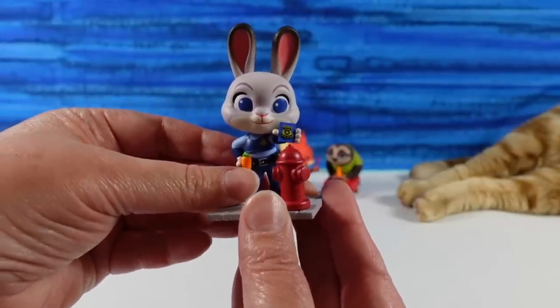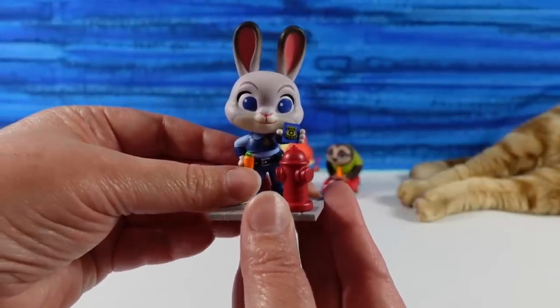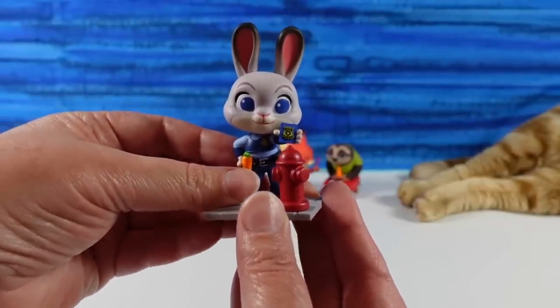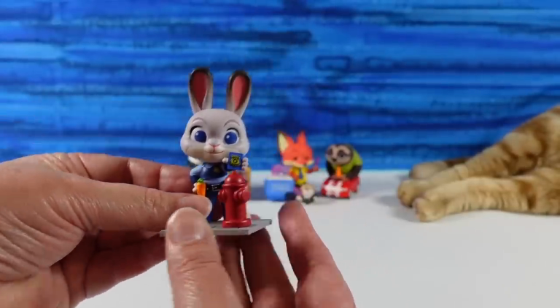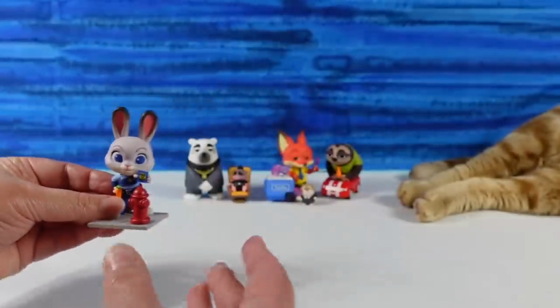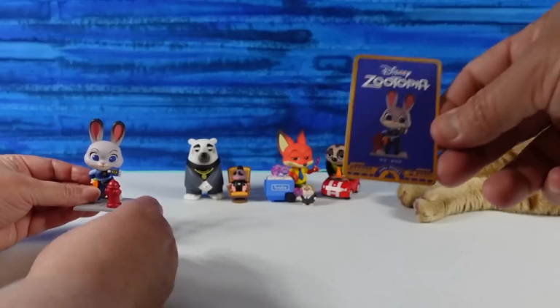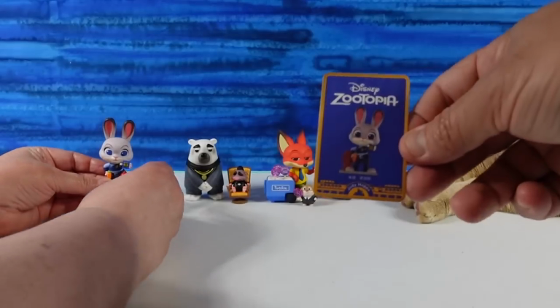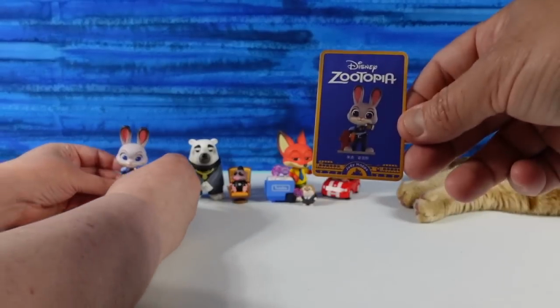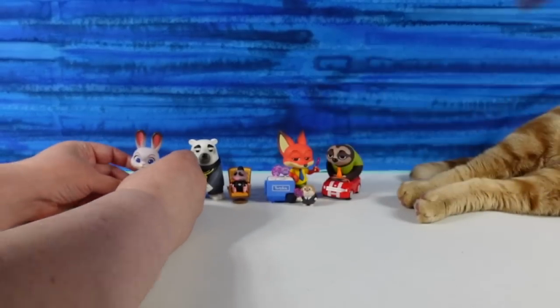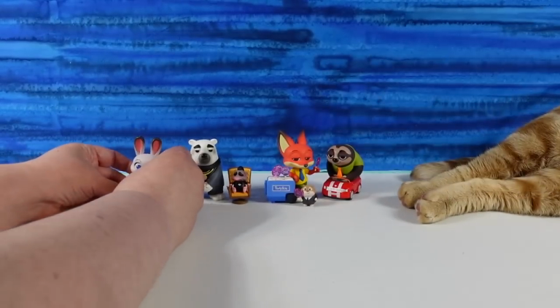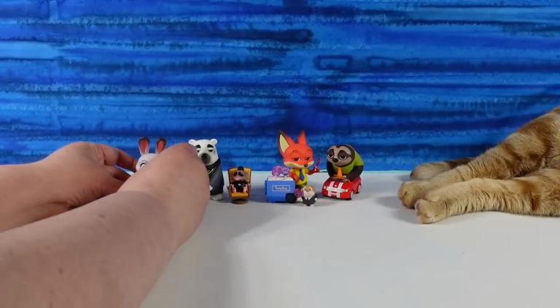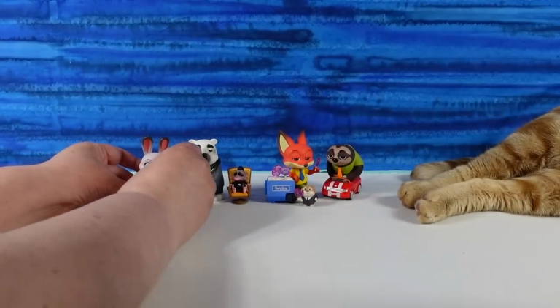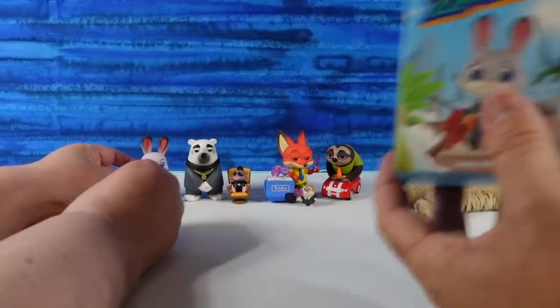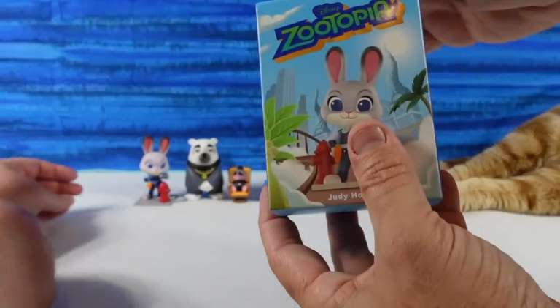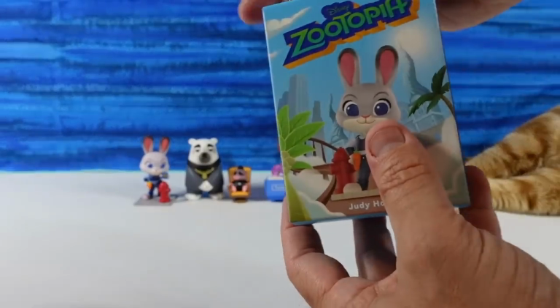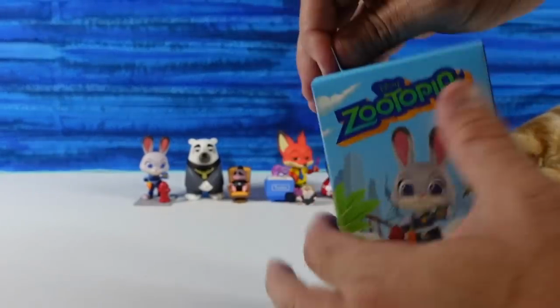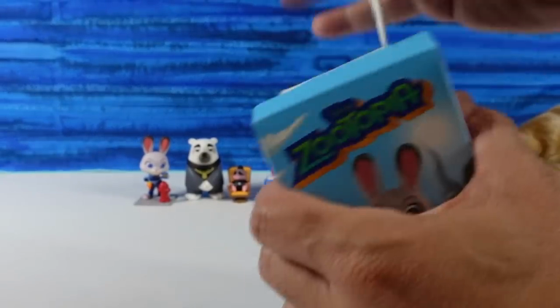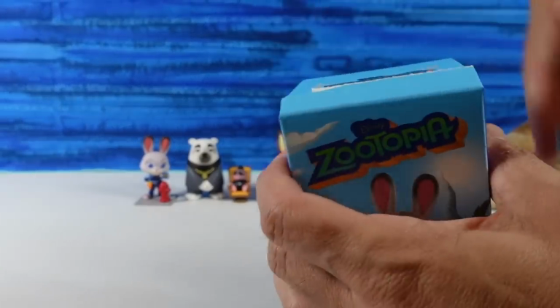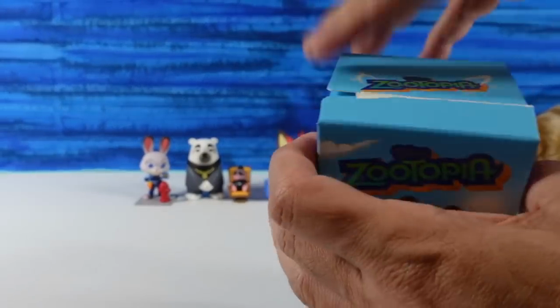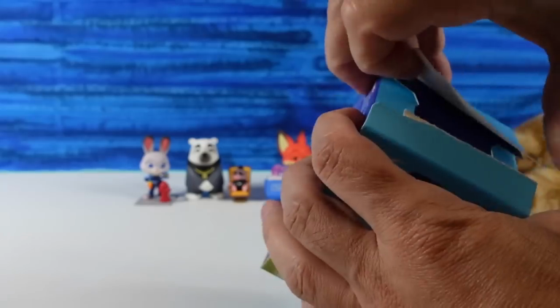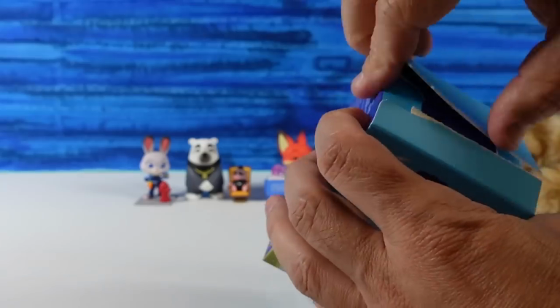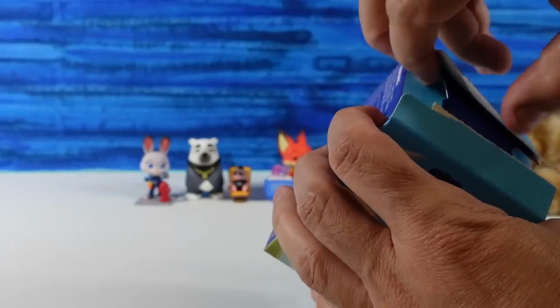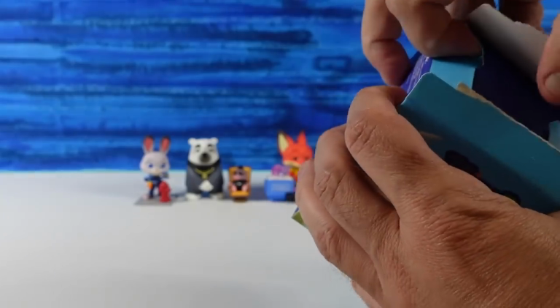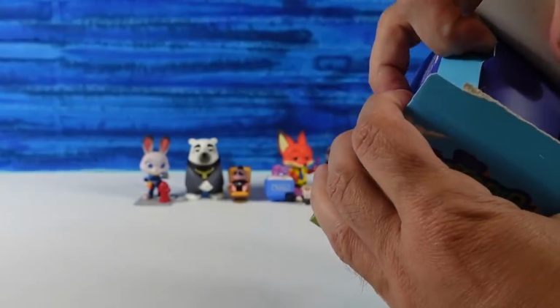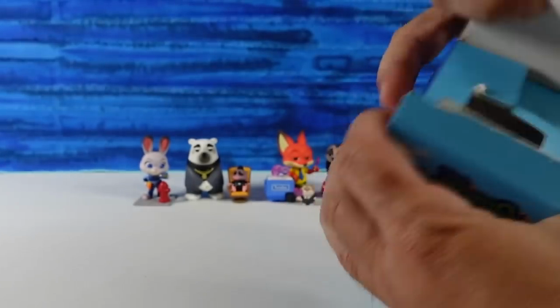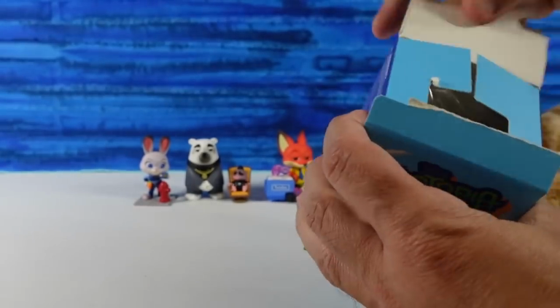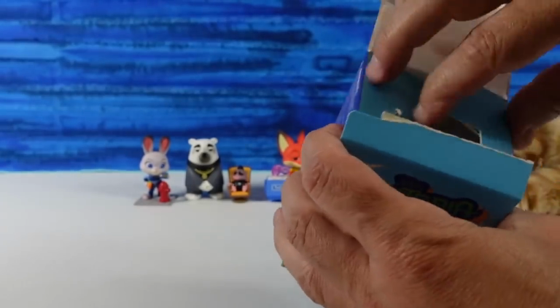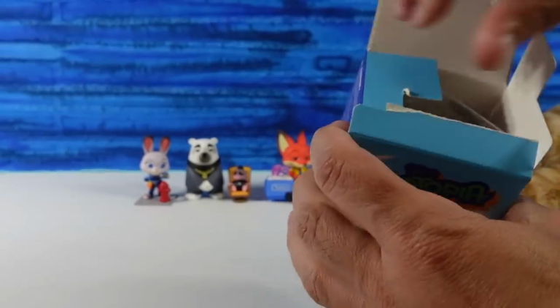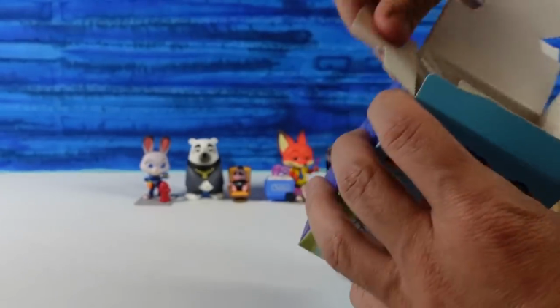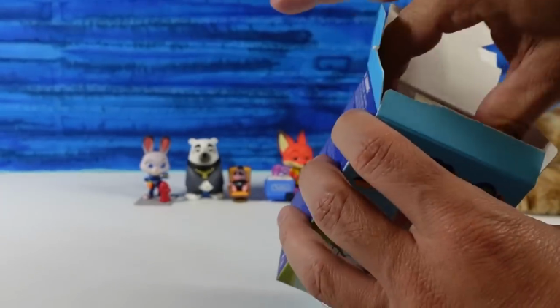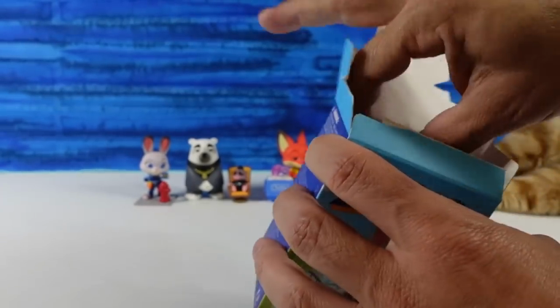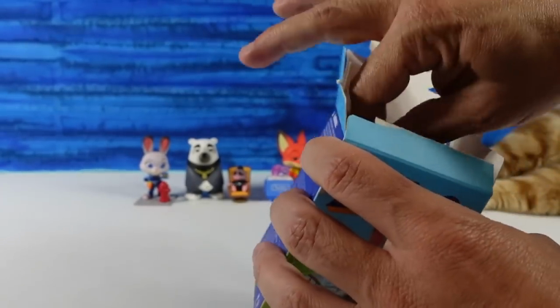Judy Hopps has this cool little concrete base and the little fire hydrant. She's standing there showing her badge. She's going to take Nick down — before we take him down.